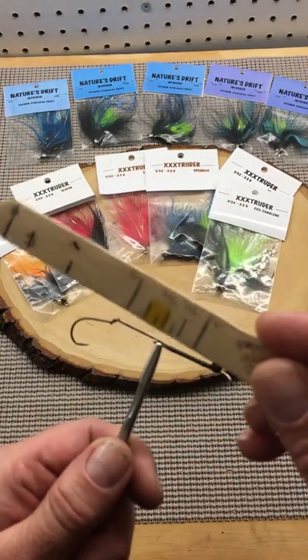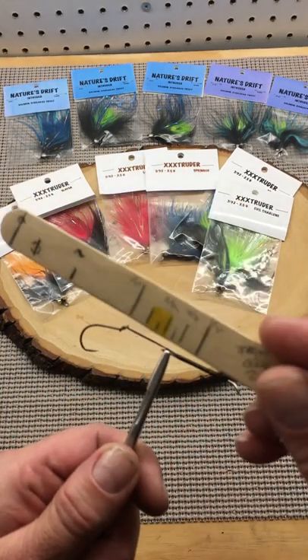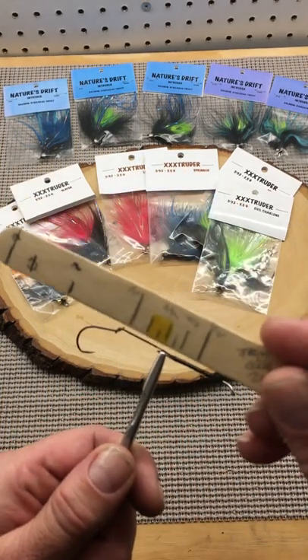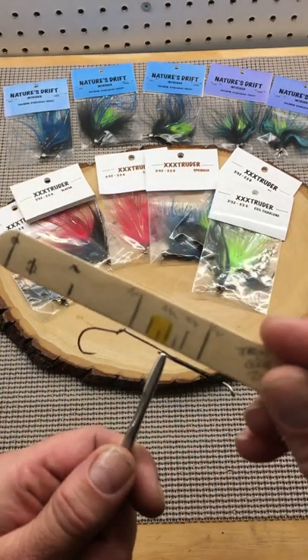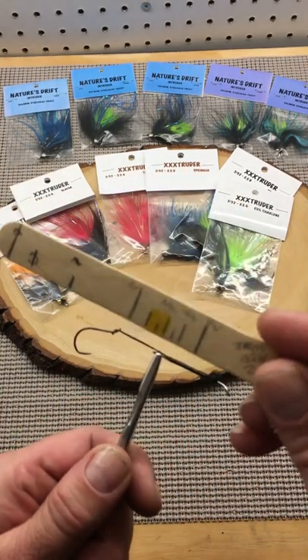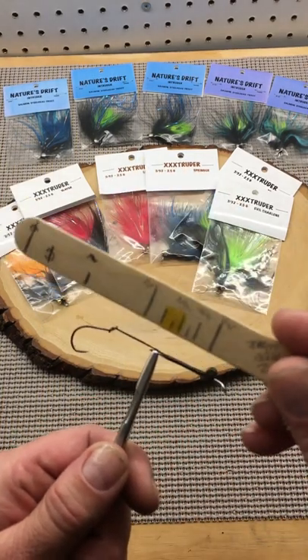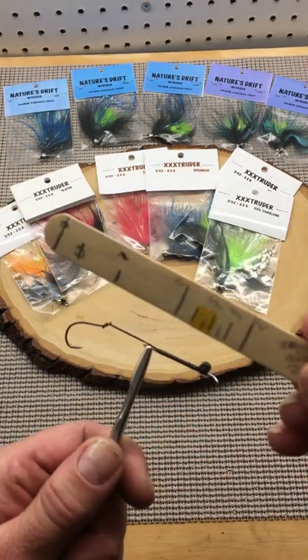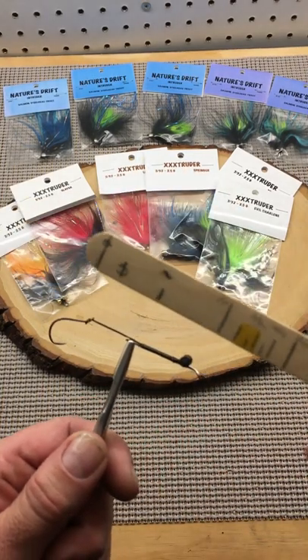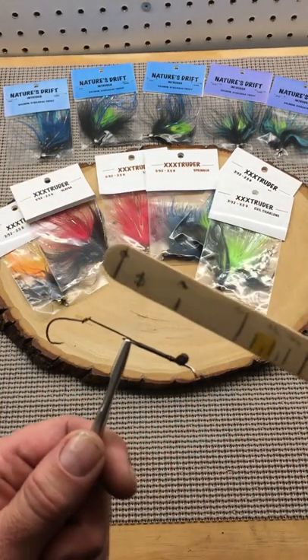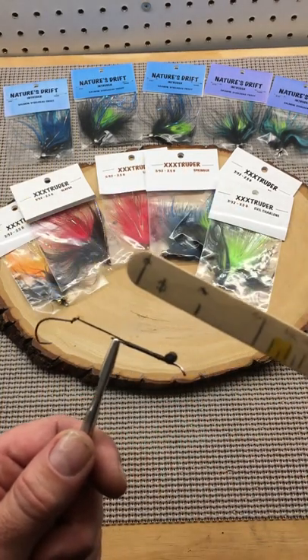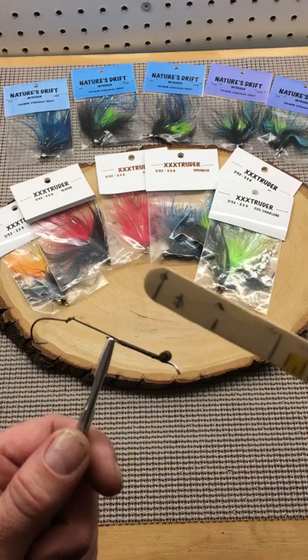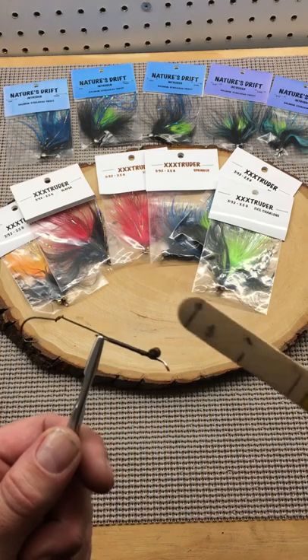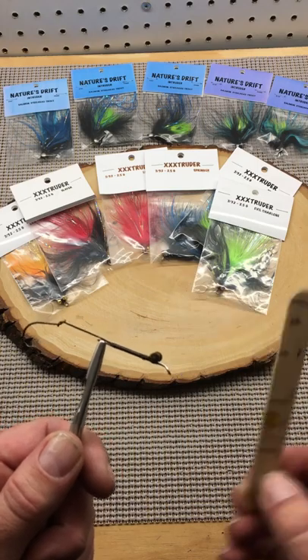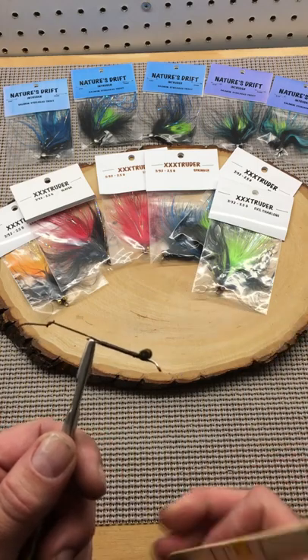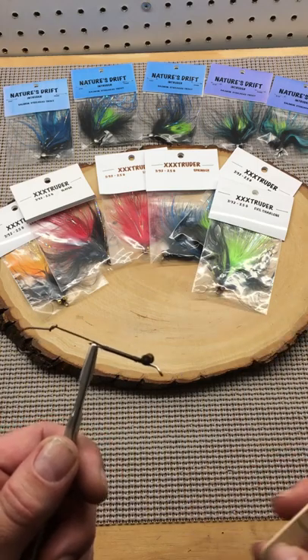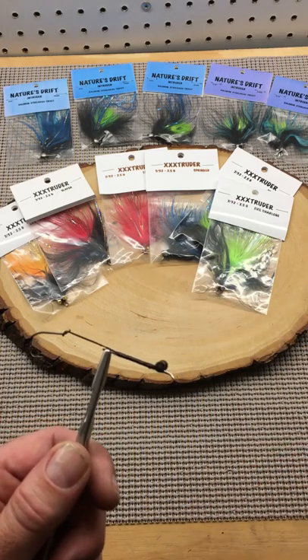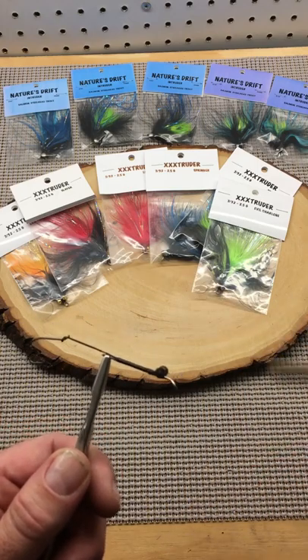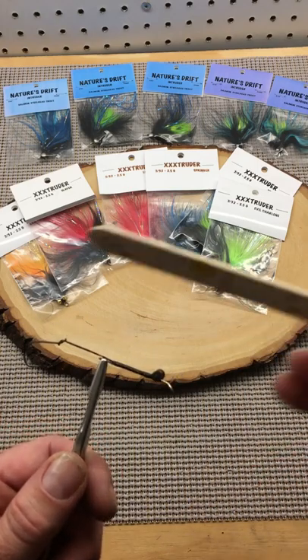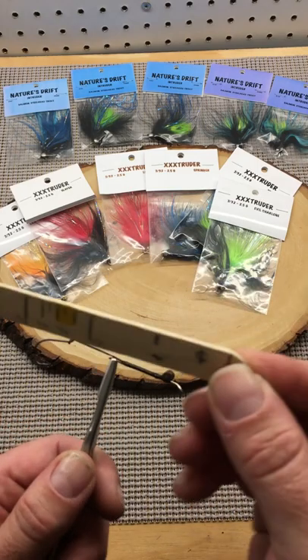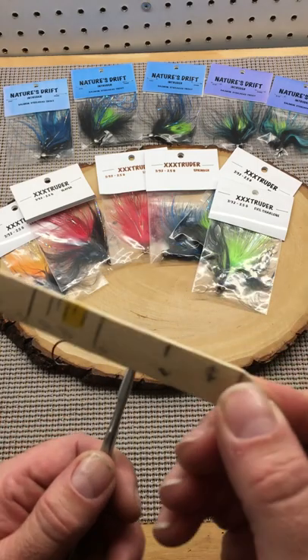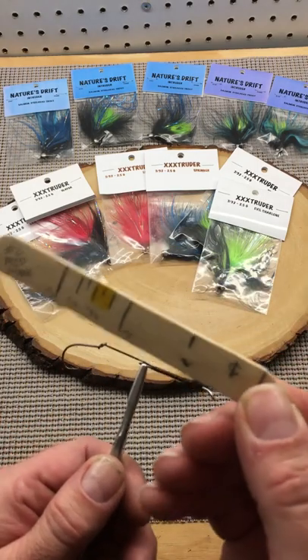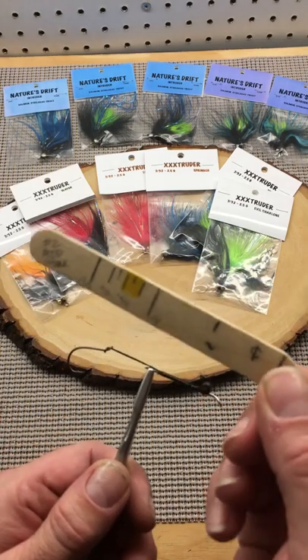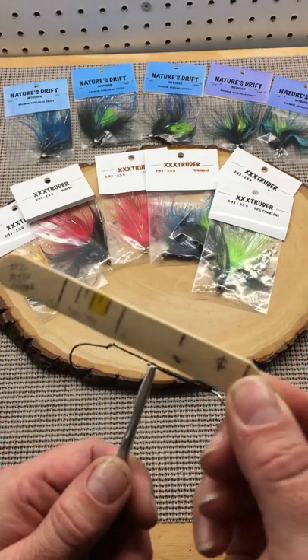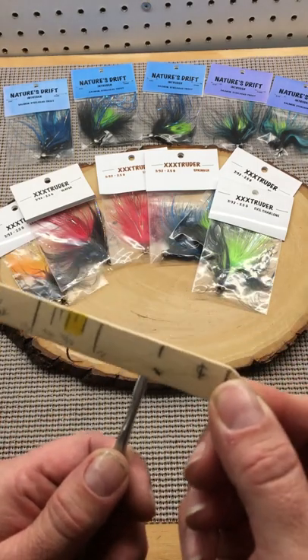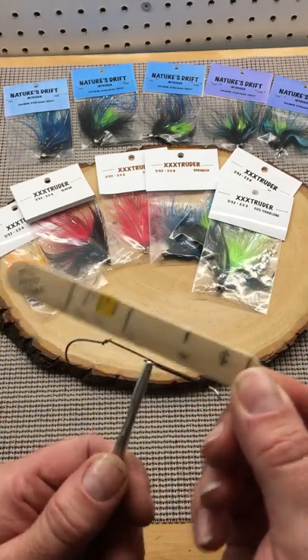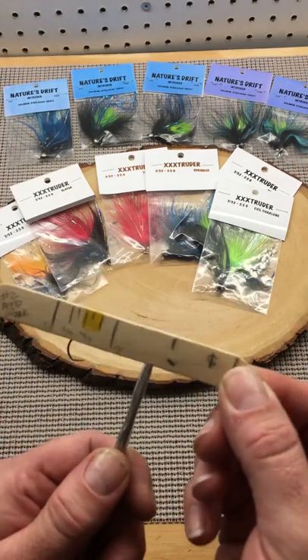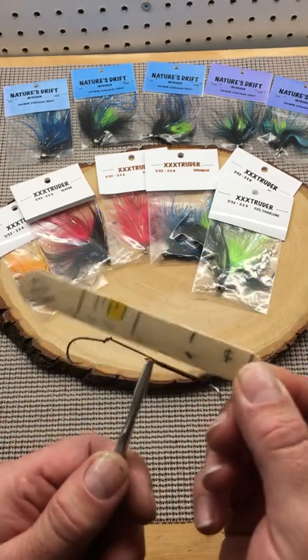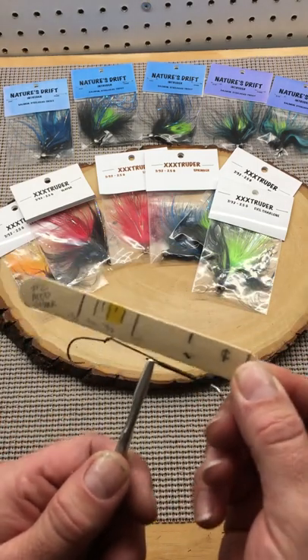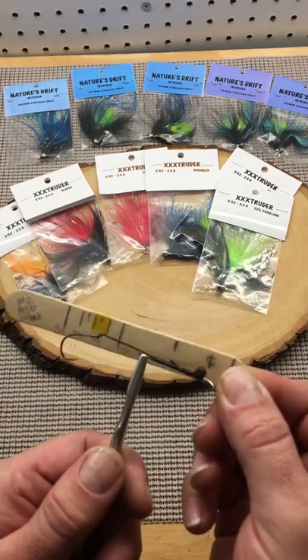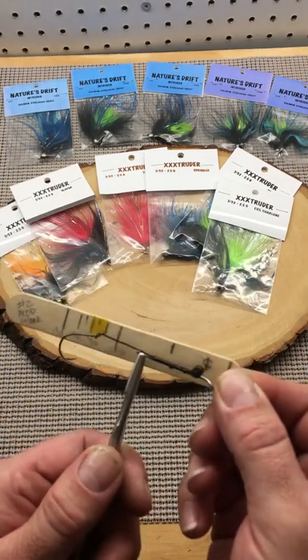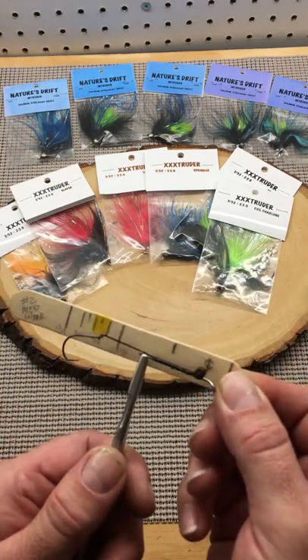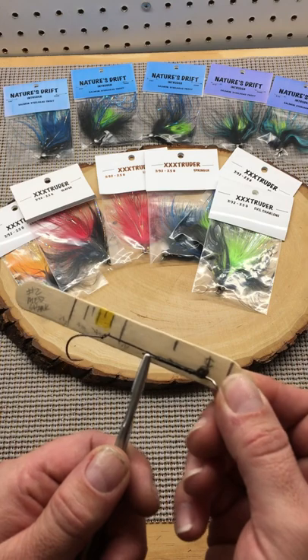Take a popsicle stick and make some marks on it so you can tie the same fly every time.